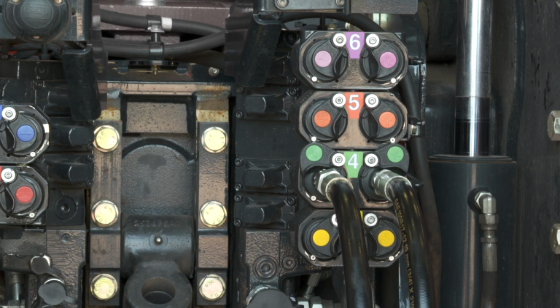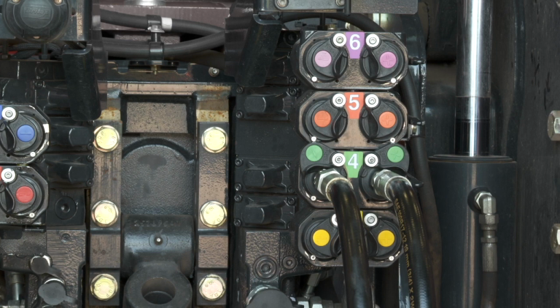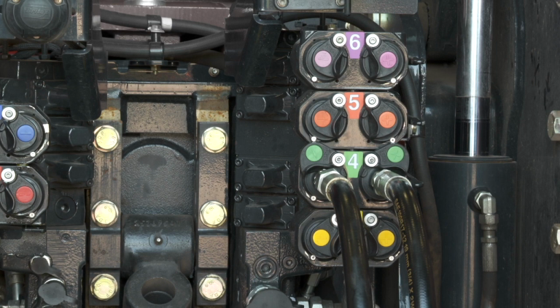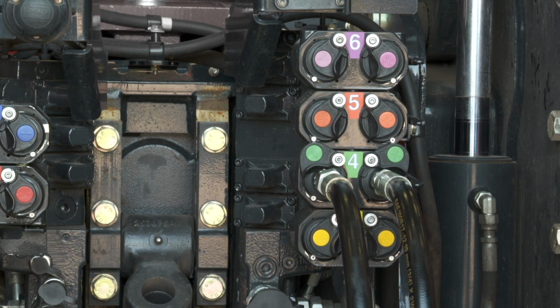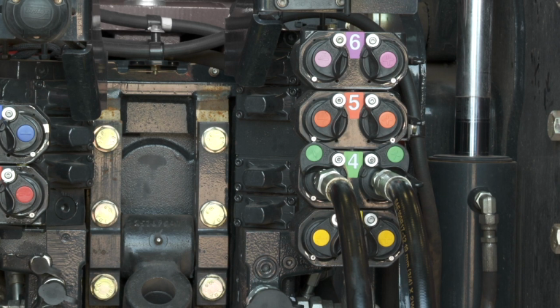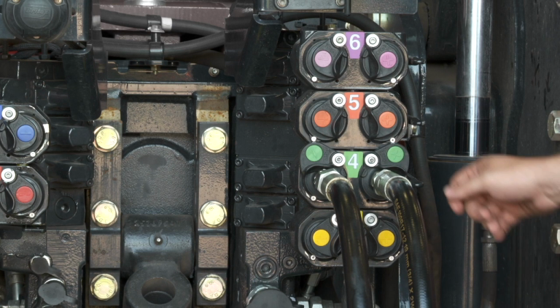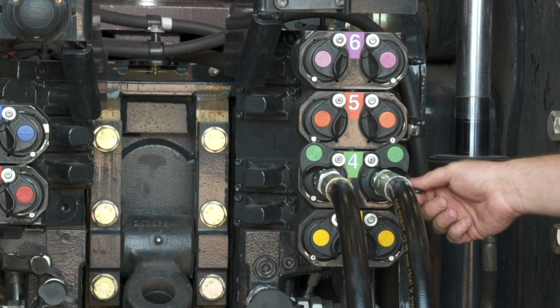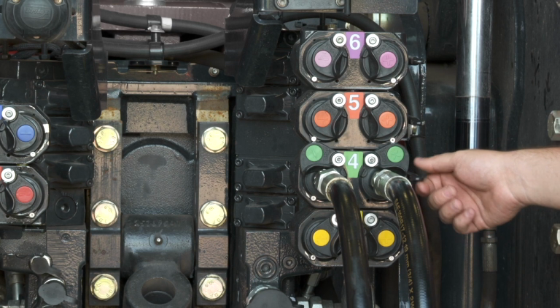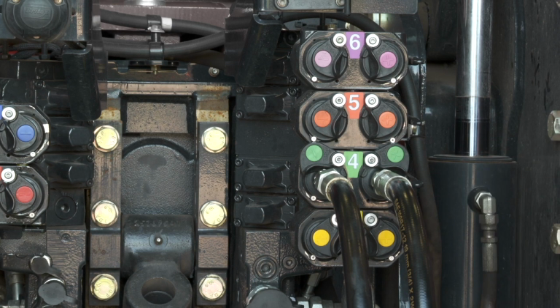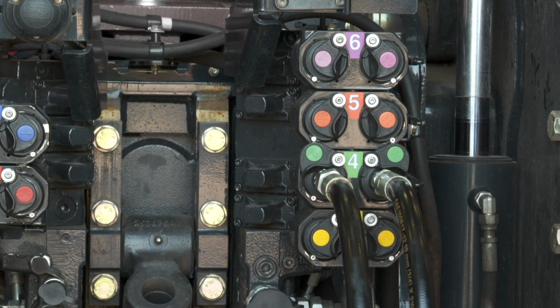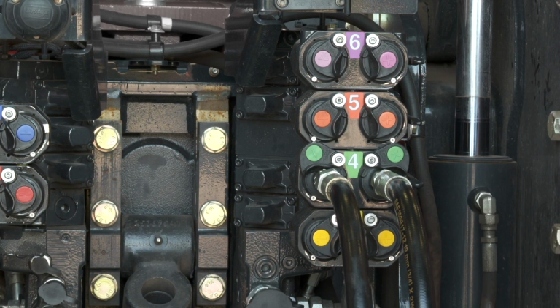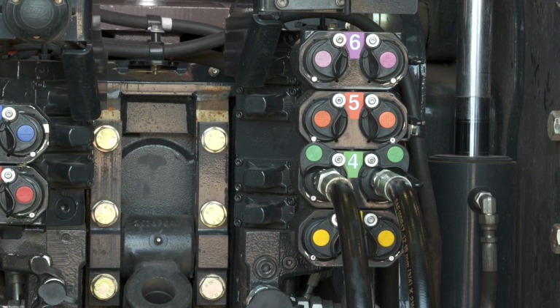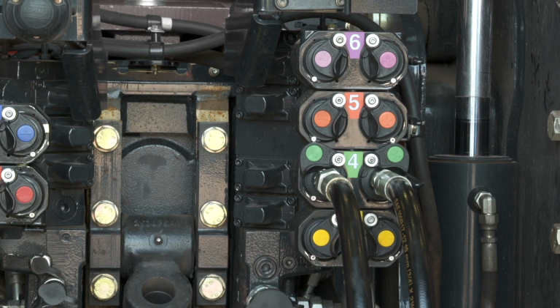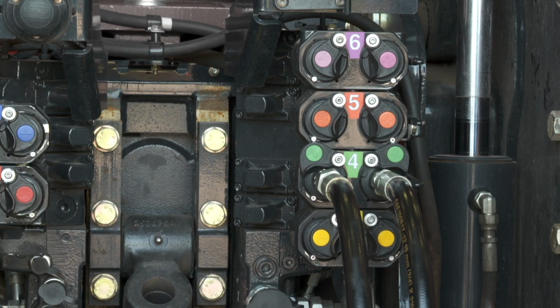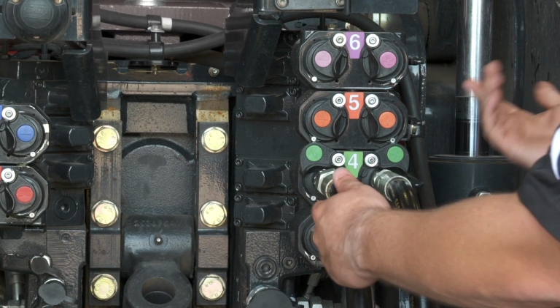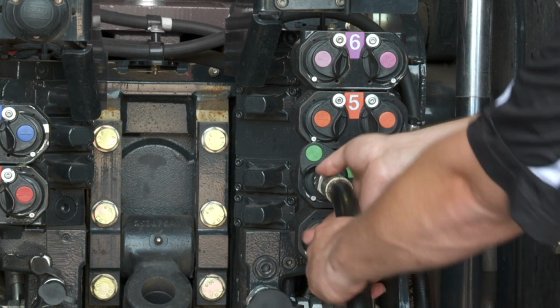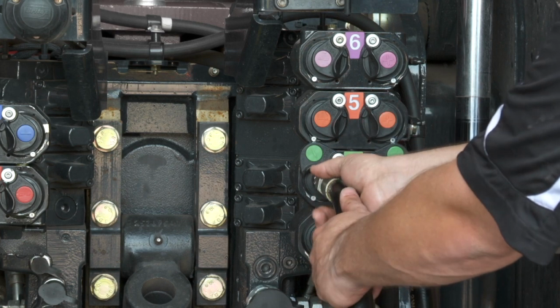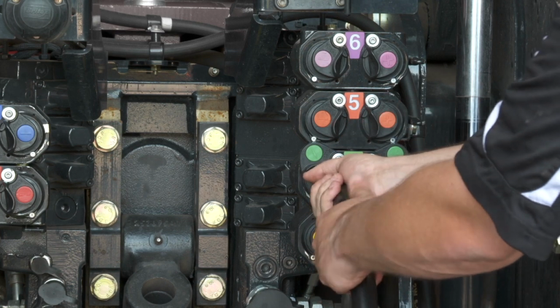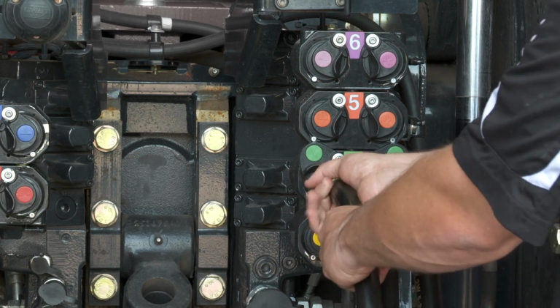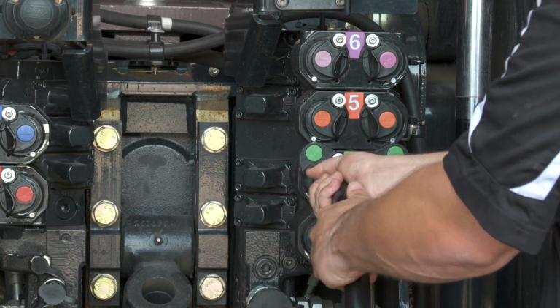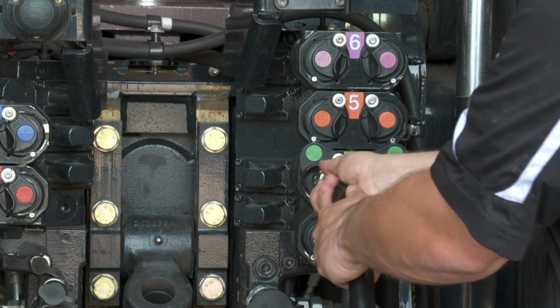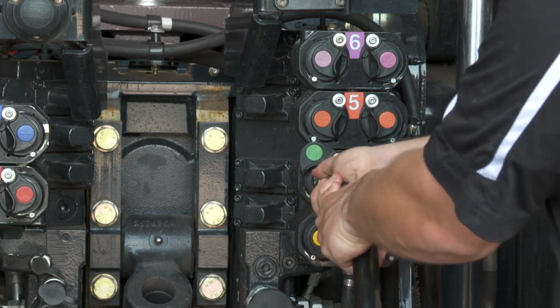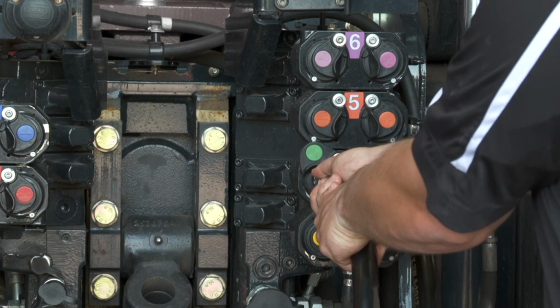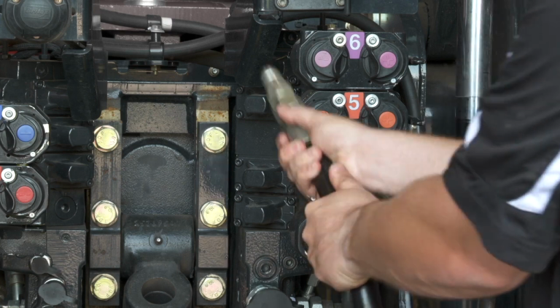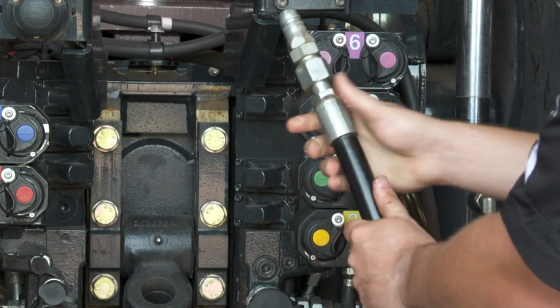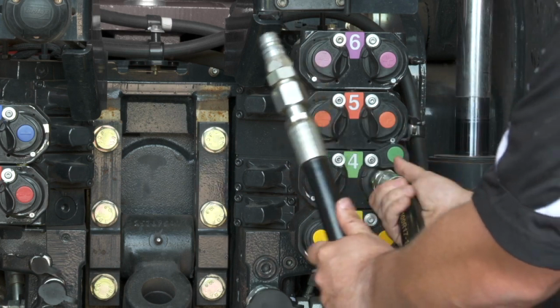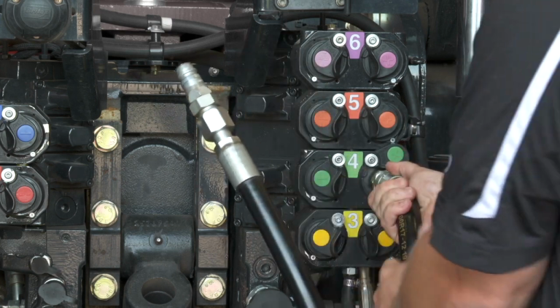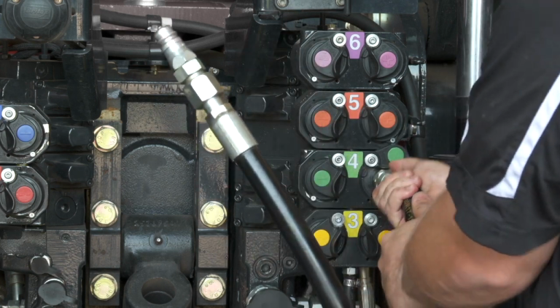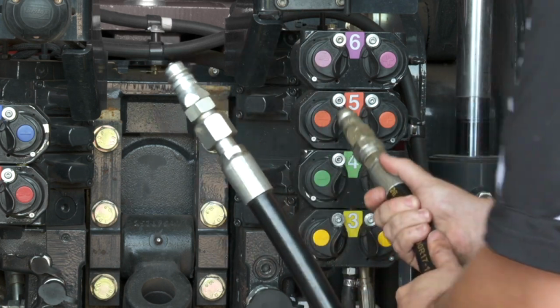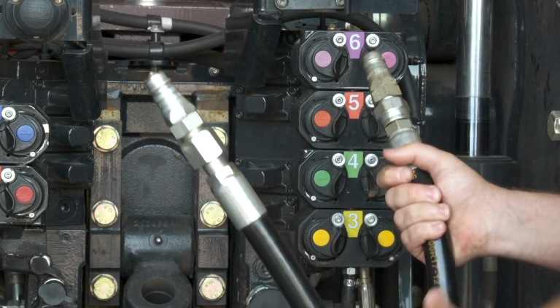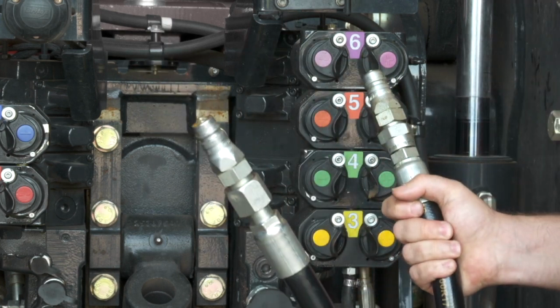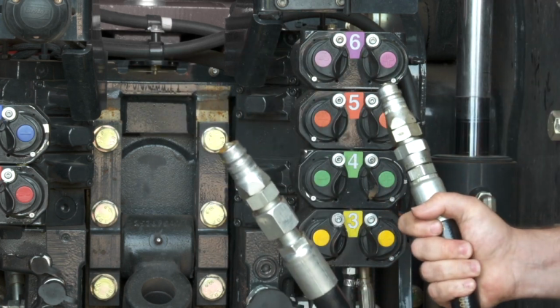With the lever, it's not necessary to use it to couple and uncouple — as you just saw, I coupled those without an issue. Simply pushing in and pulling out, we can uncouple those as well.